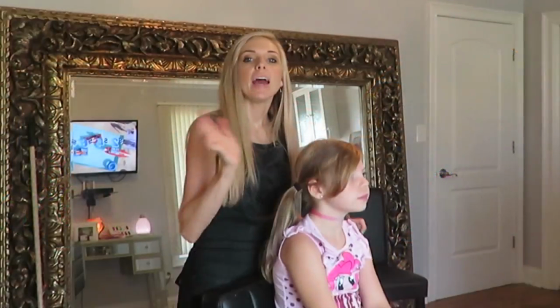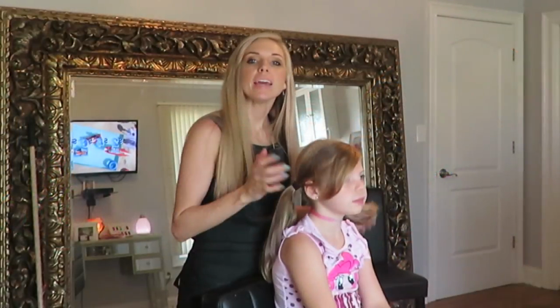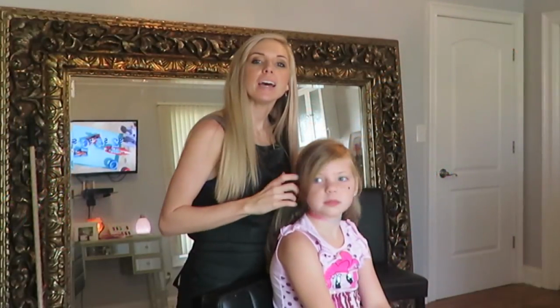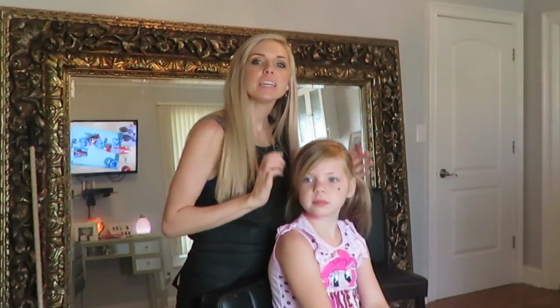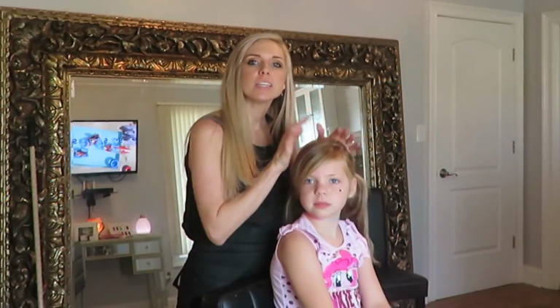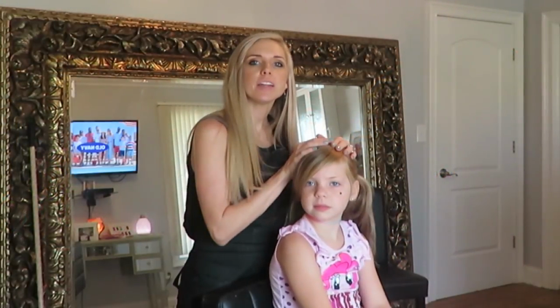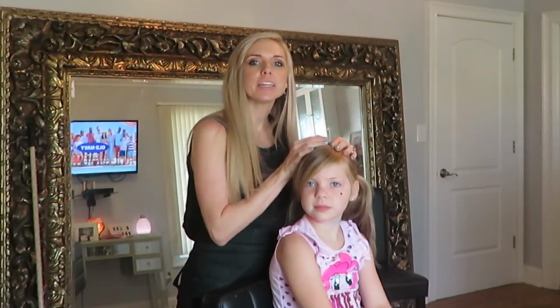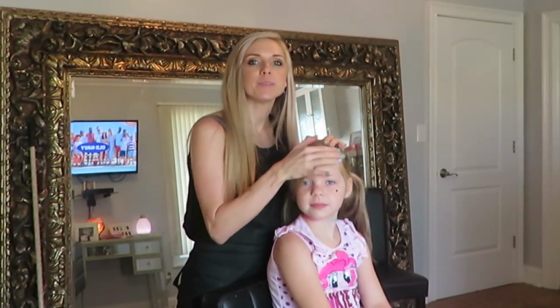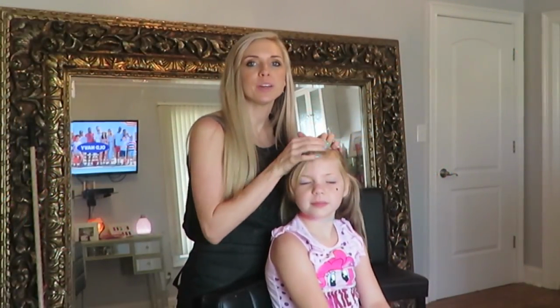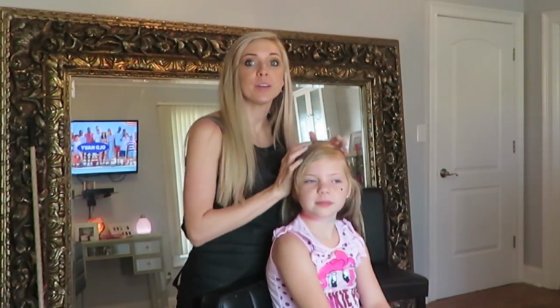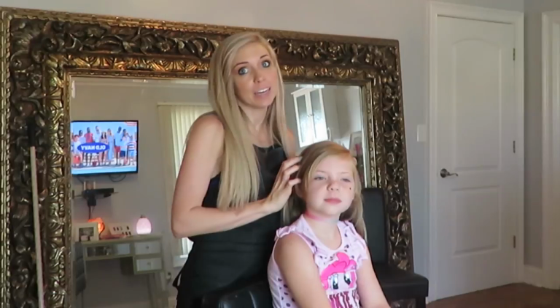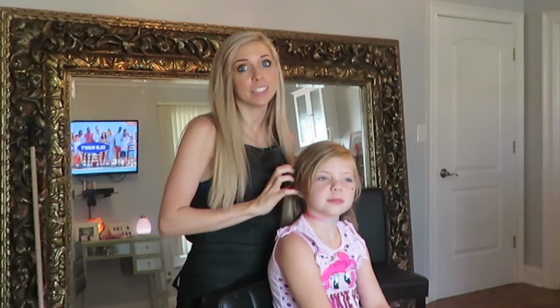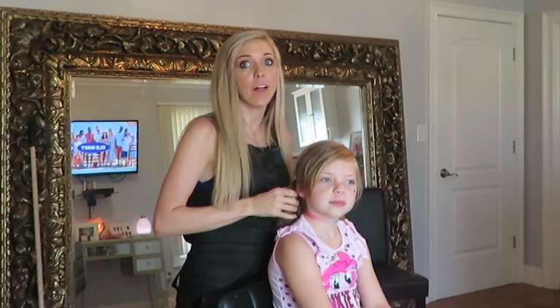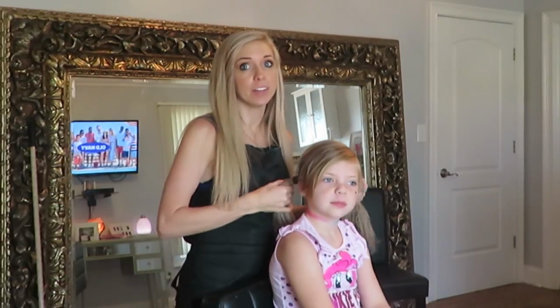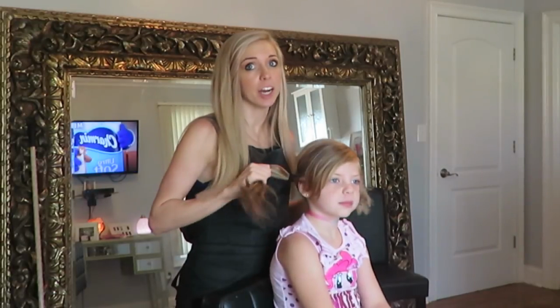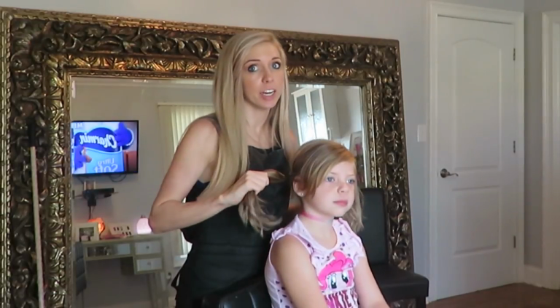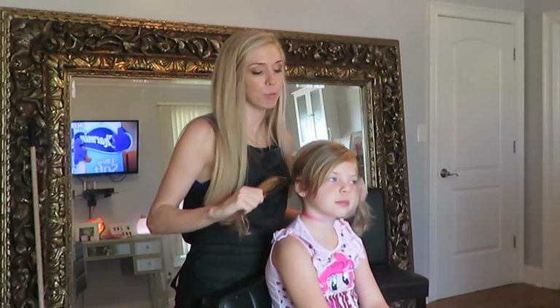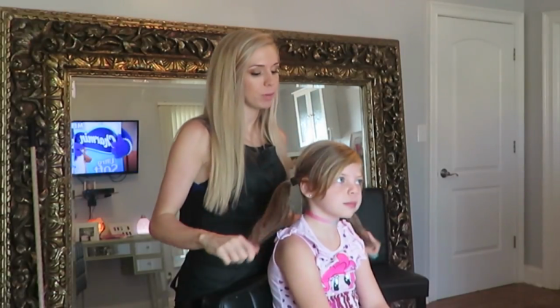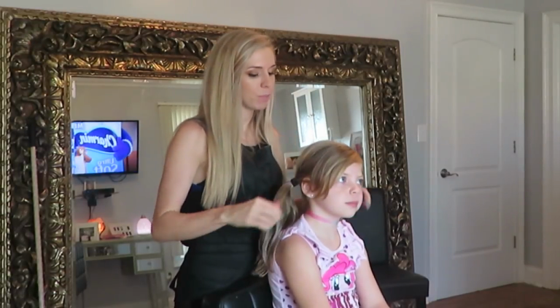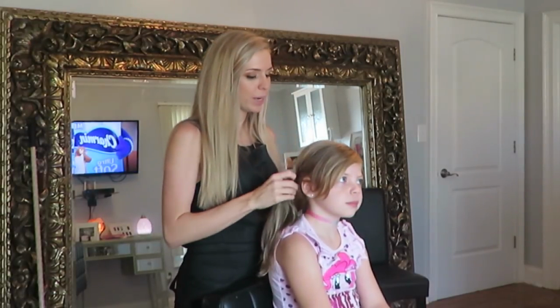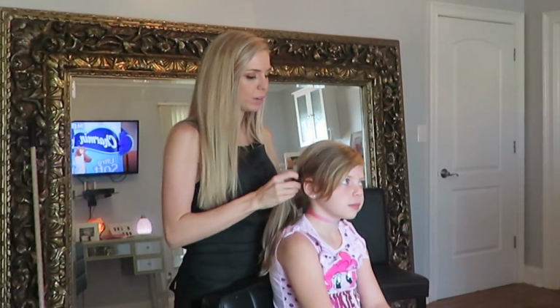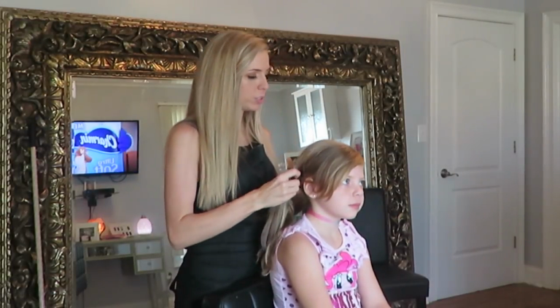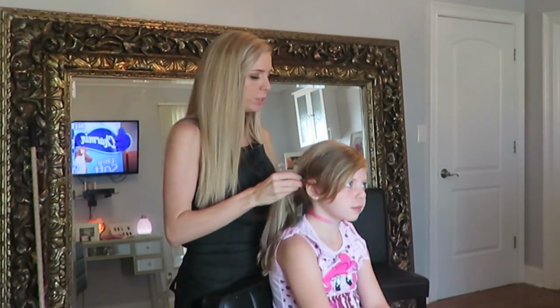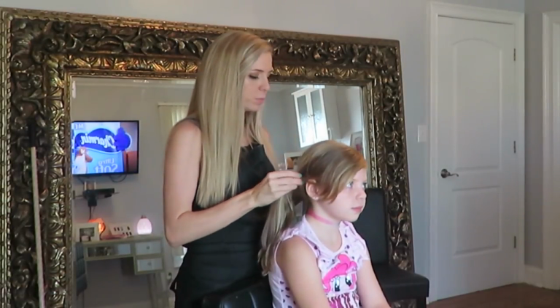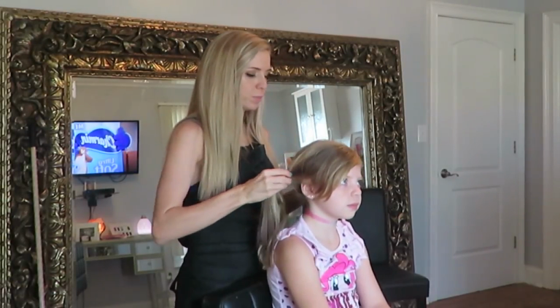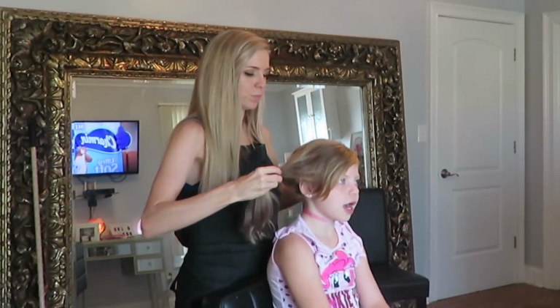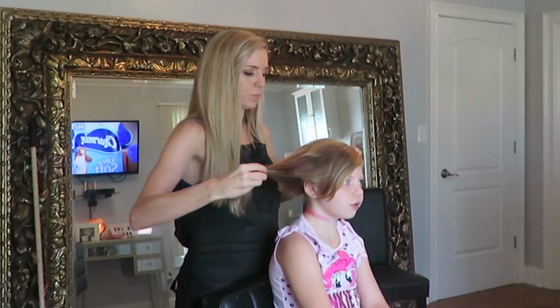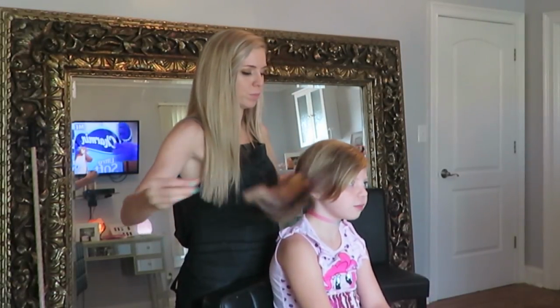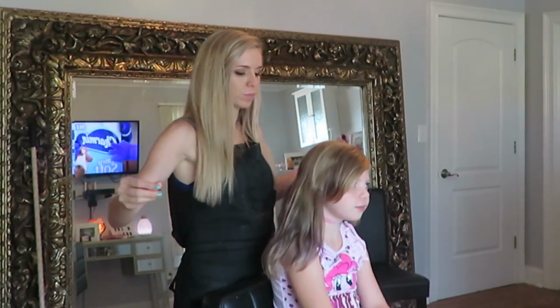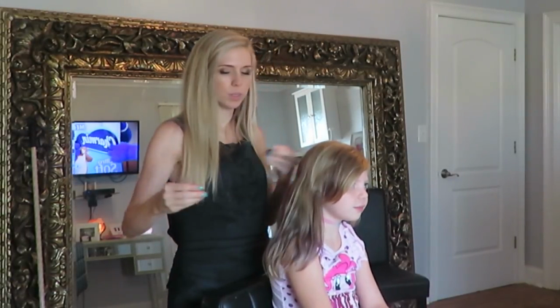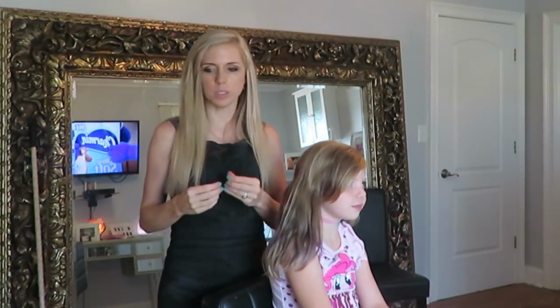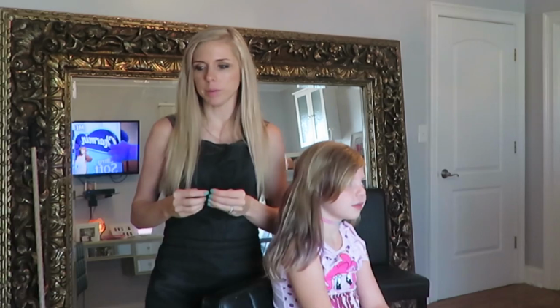Hey guys, it's Rachel and Kendall. We're going to do a little hairstyle on her. Probably something braided. What should we do? I don't know, let's see.